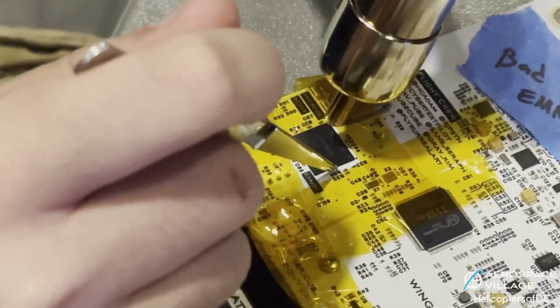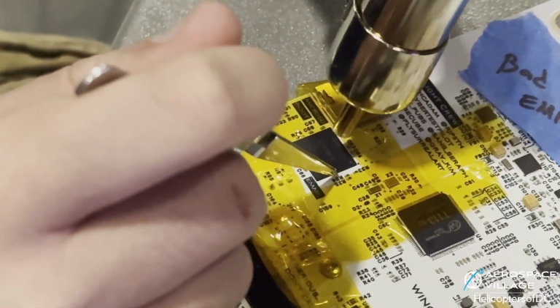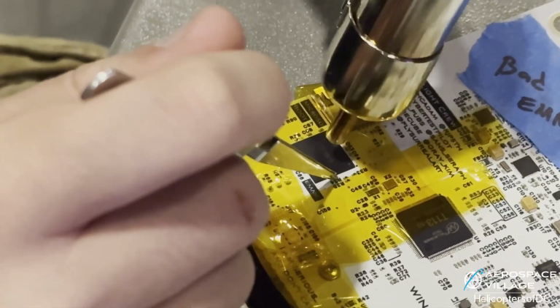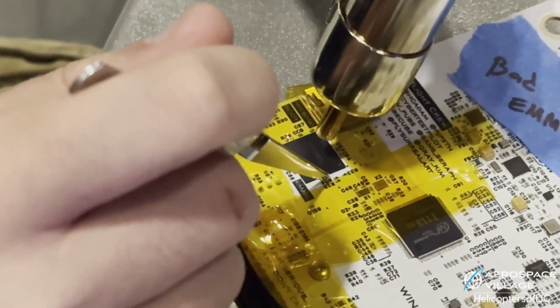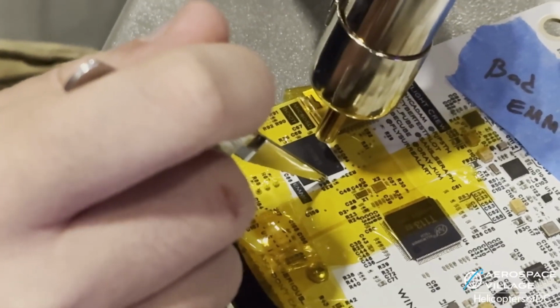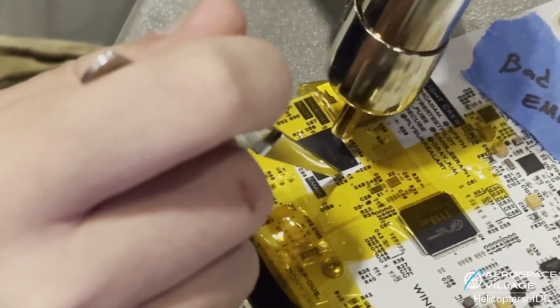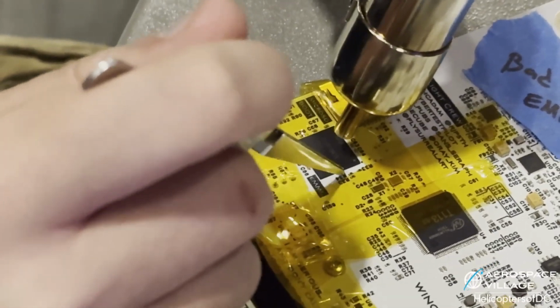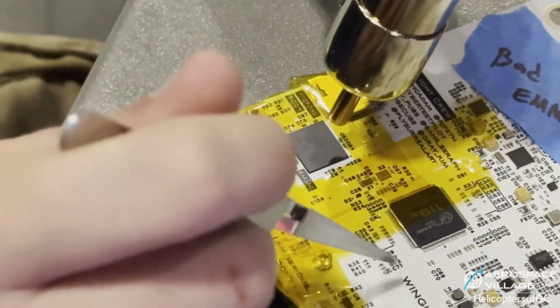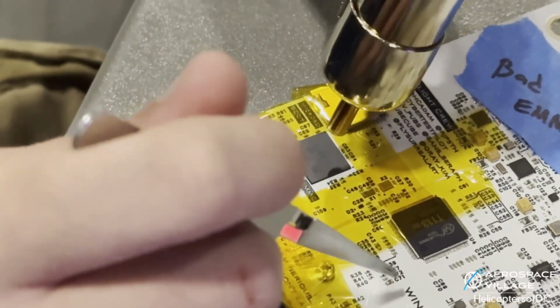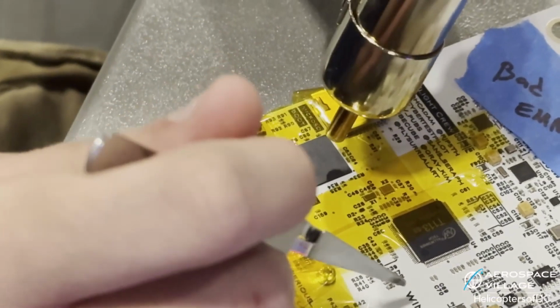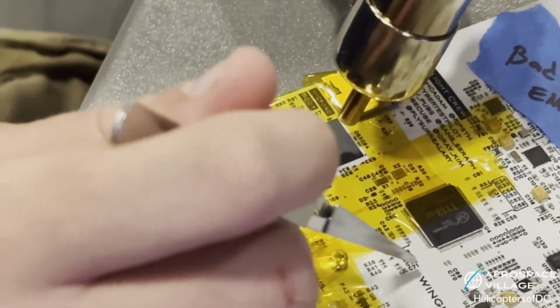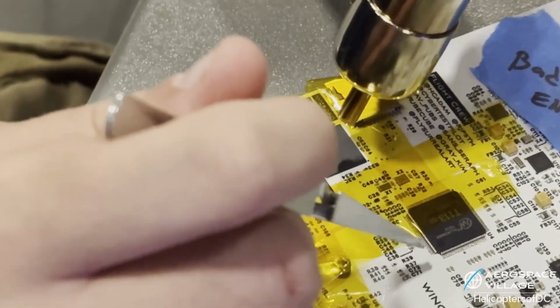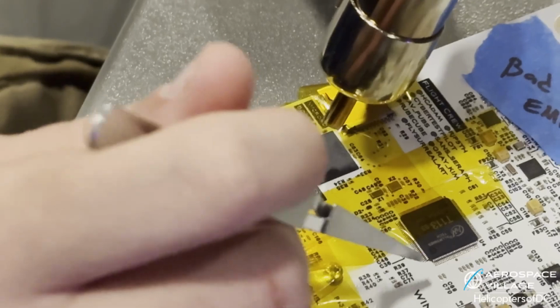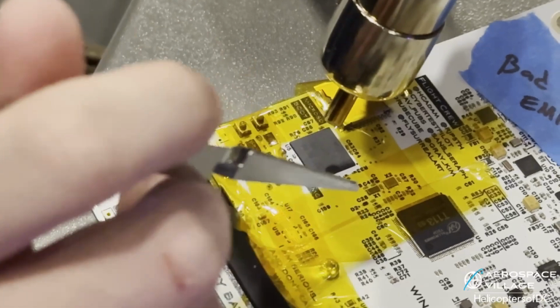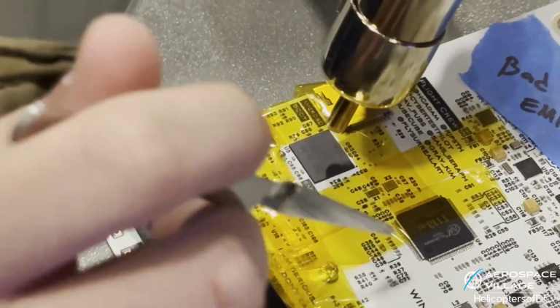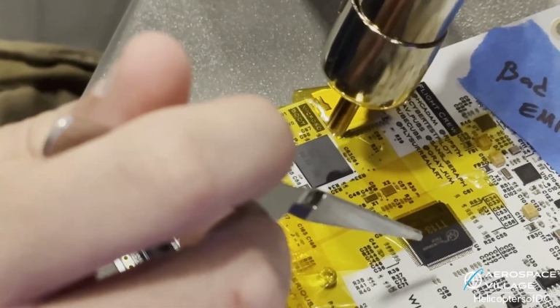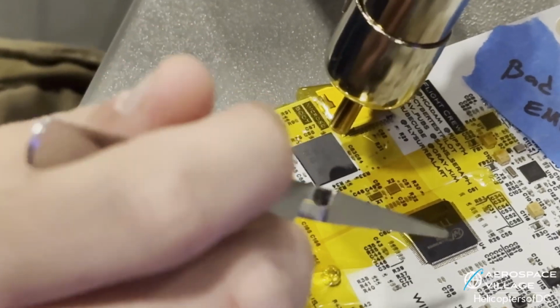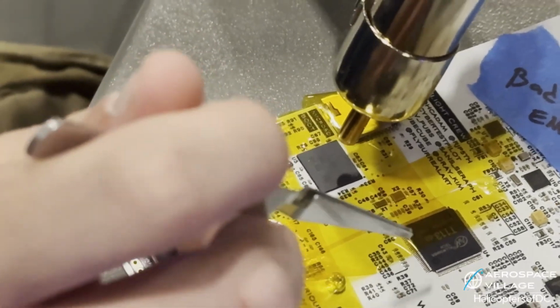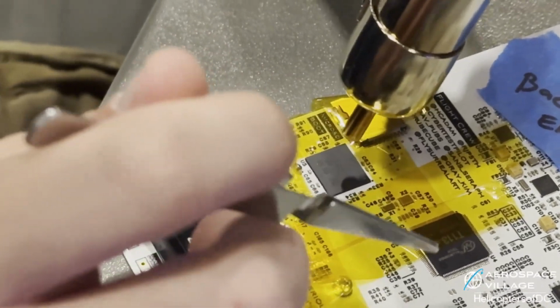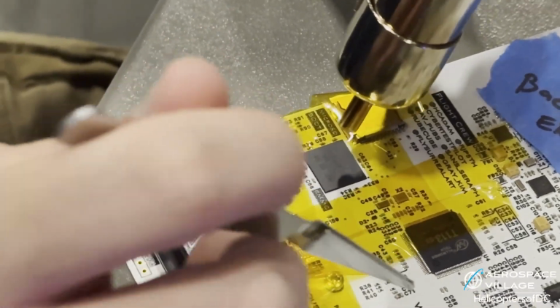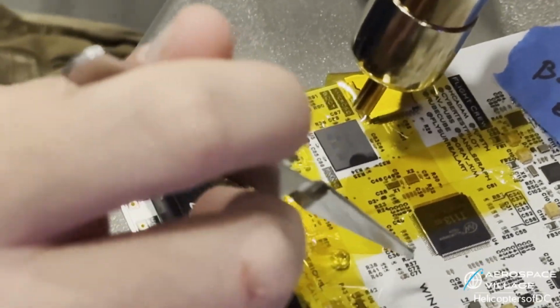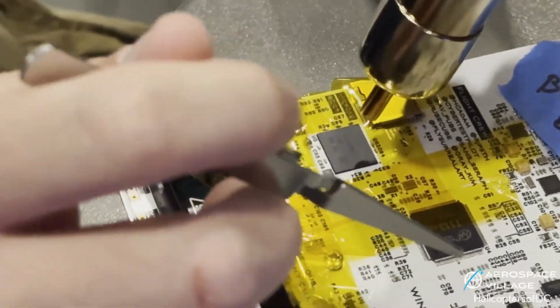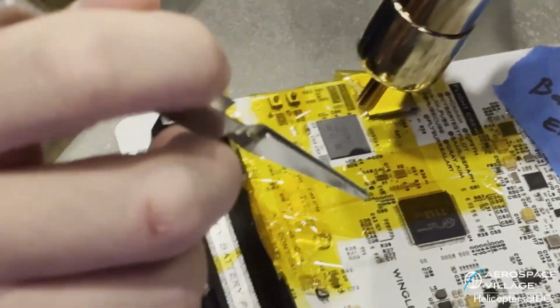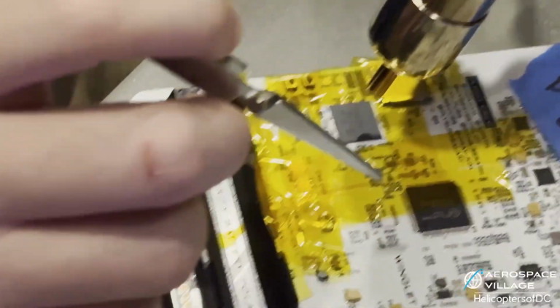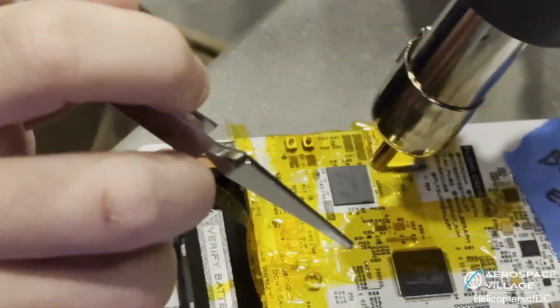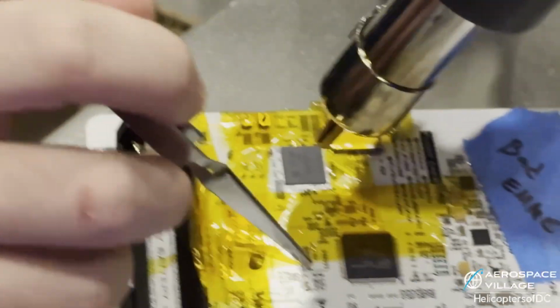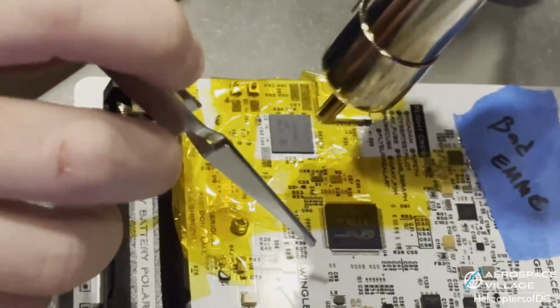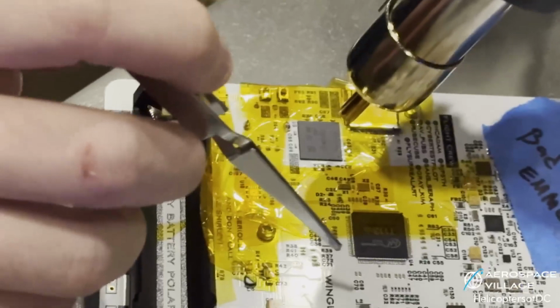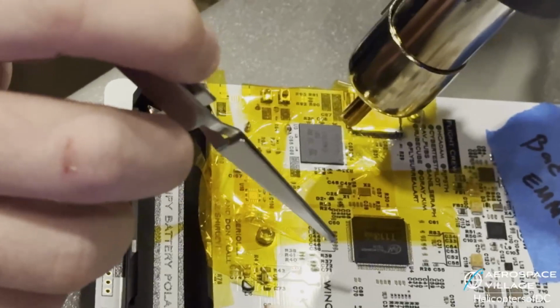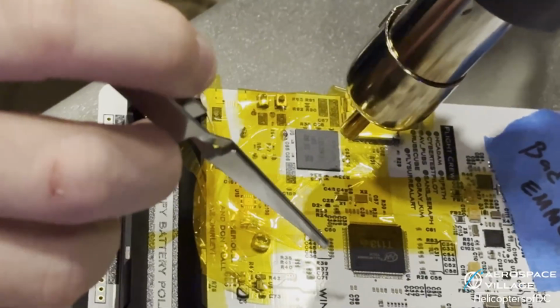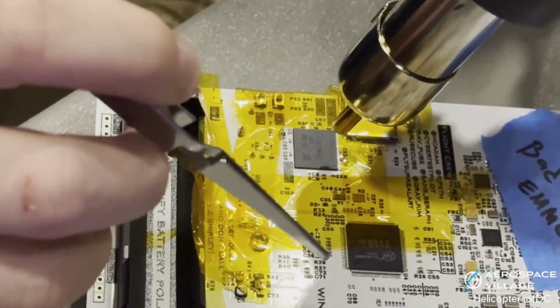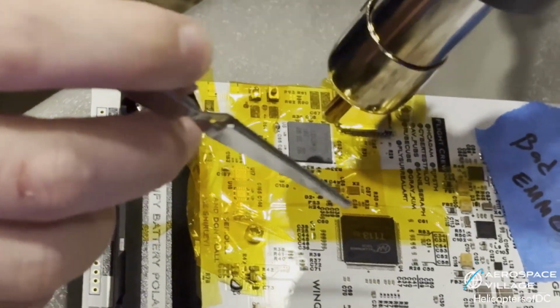Hundreds of engineering hours down the drain with that. The ground planes have a lot of copper pours that are very well stitched, so whenever you're trying to solder something on ground on these boards, it's basically like trying to solder a heat sink.